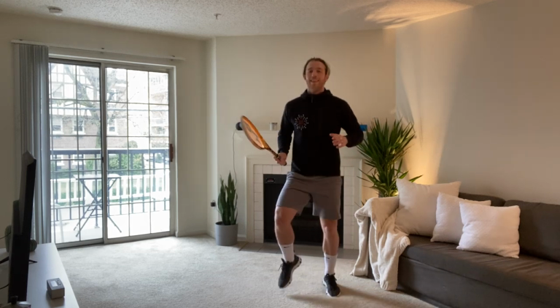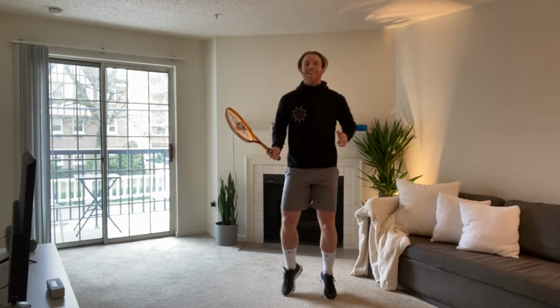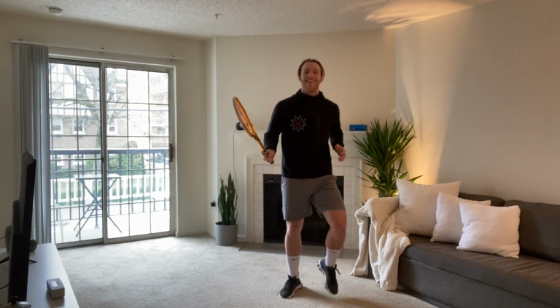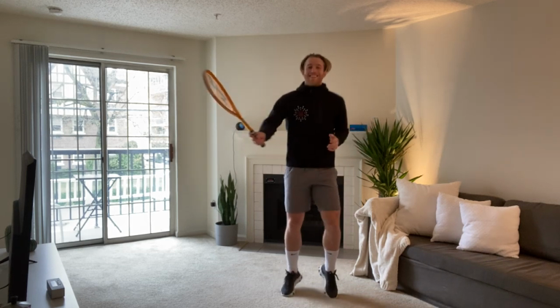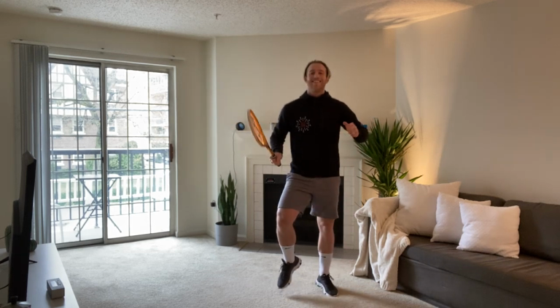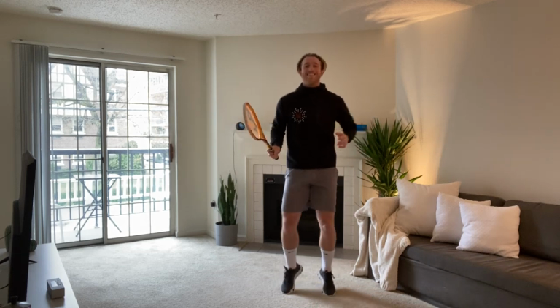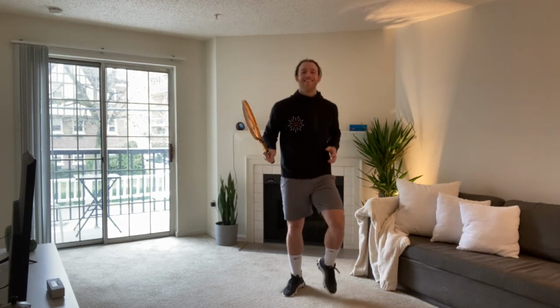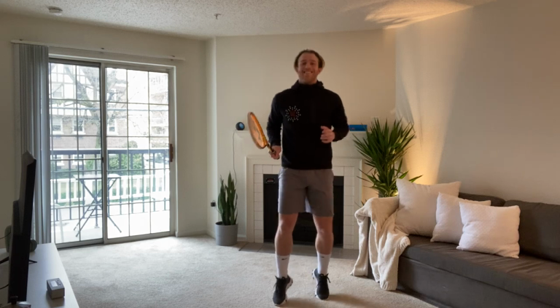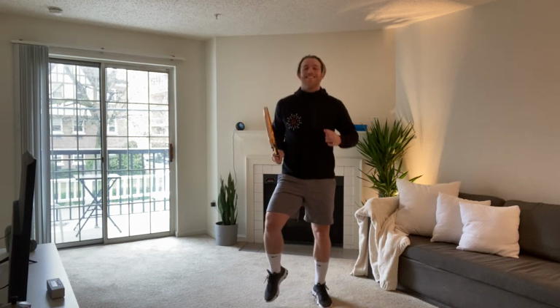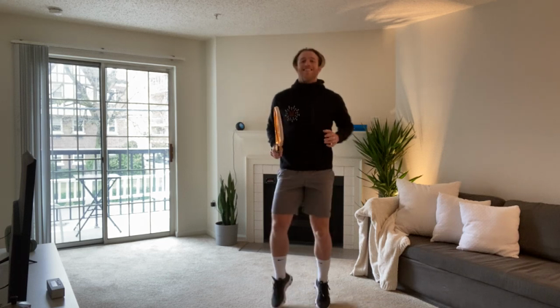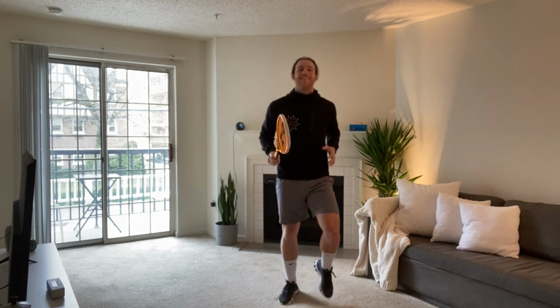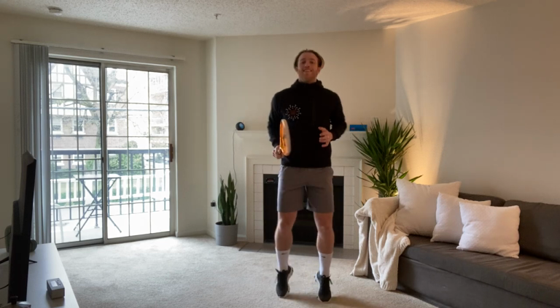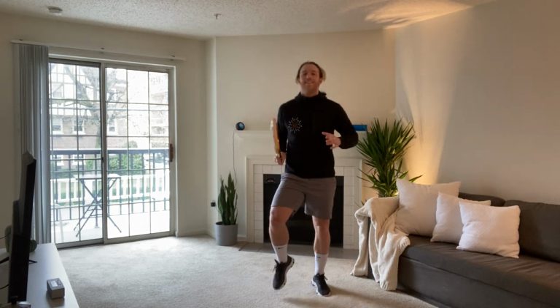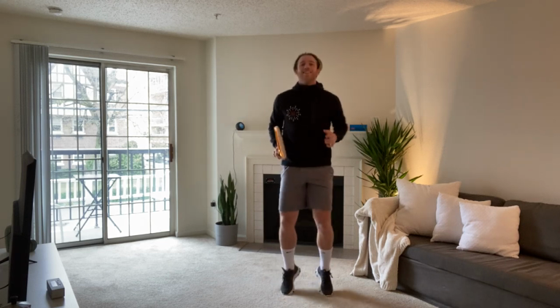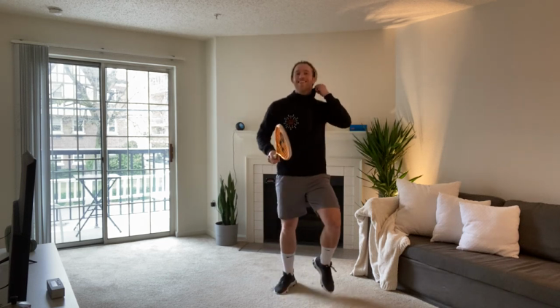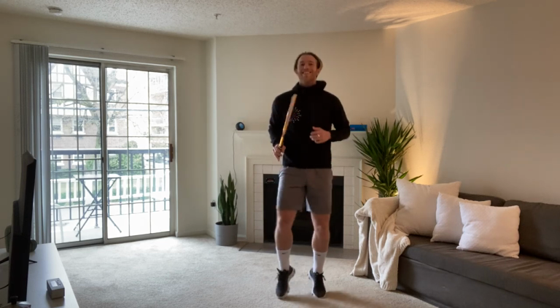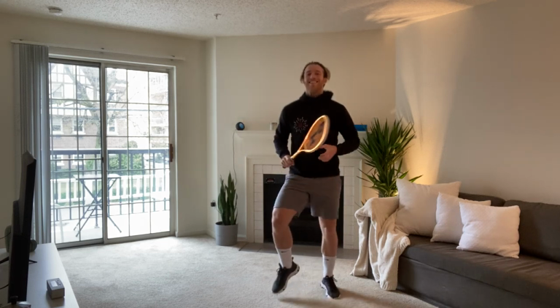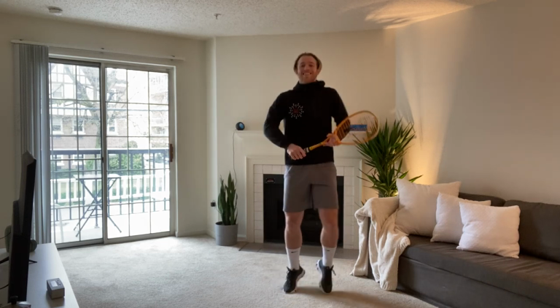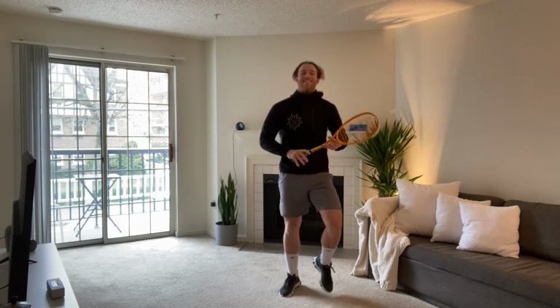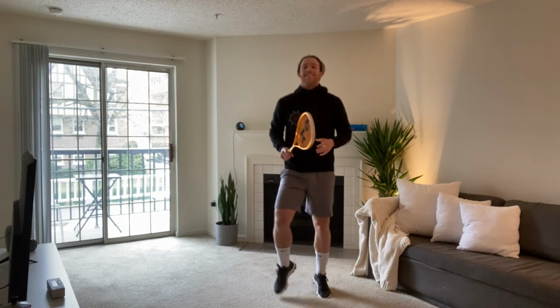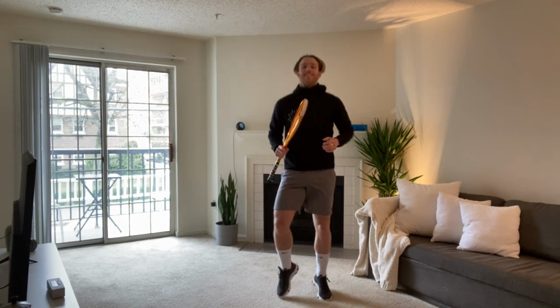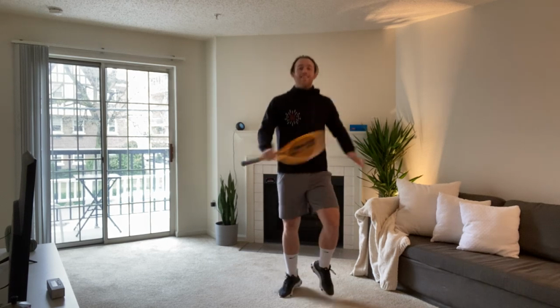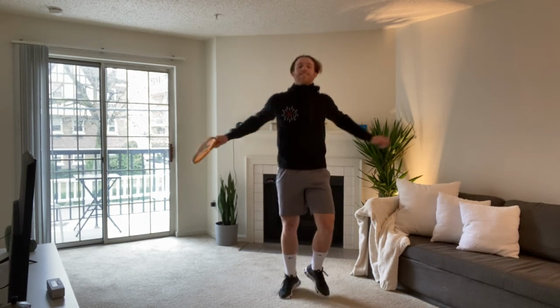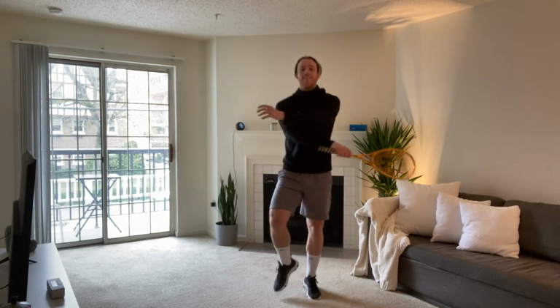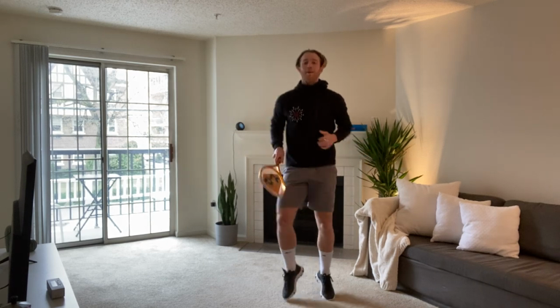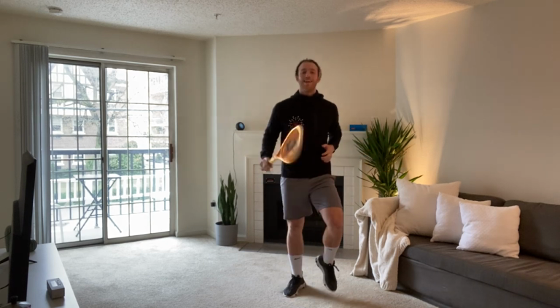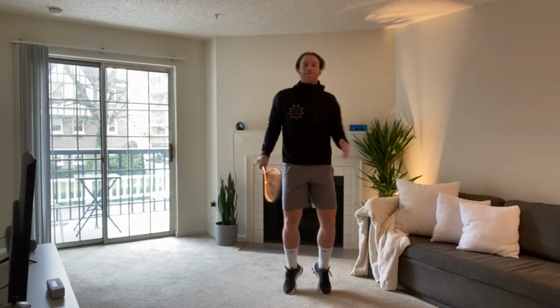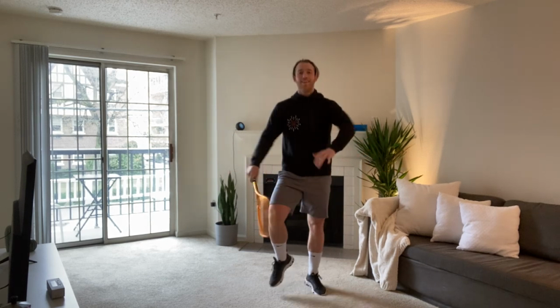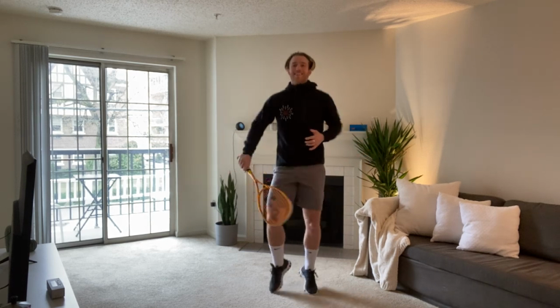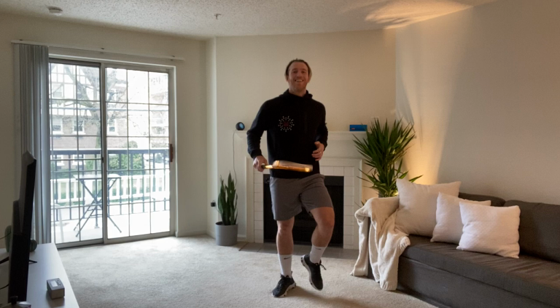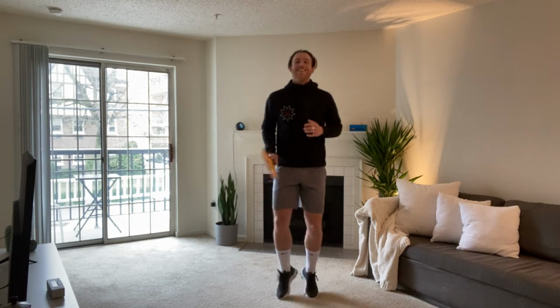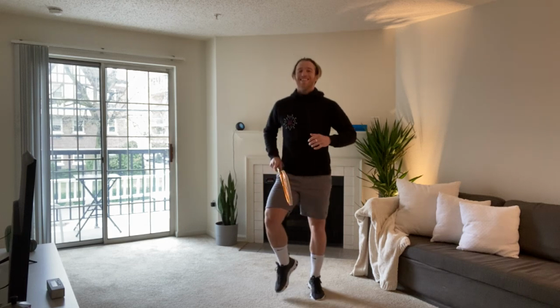Just like that. Beautiful. Just getting that heart rate up, getting the blood flowing. I'm just going to shake my arms out a little bit as well.